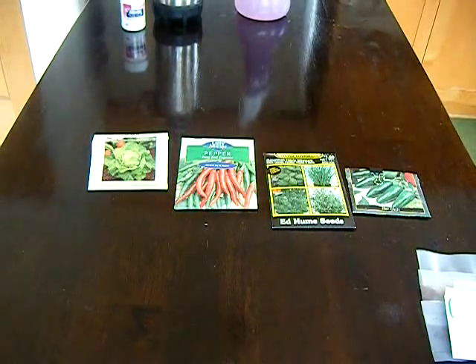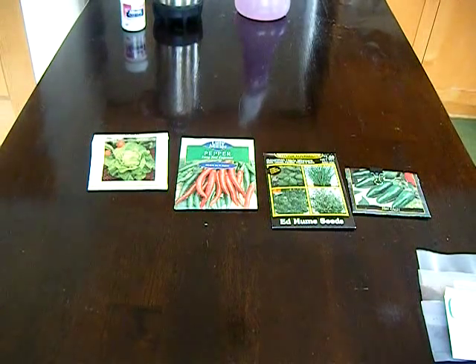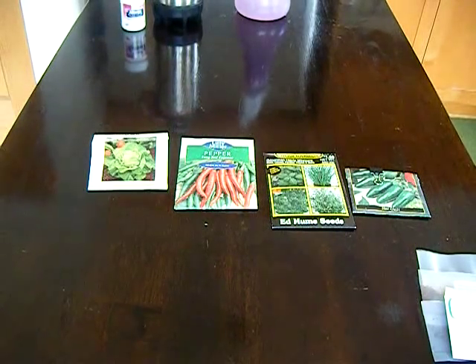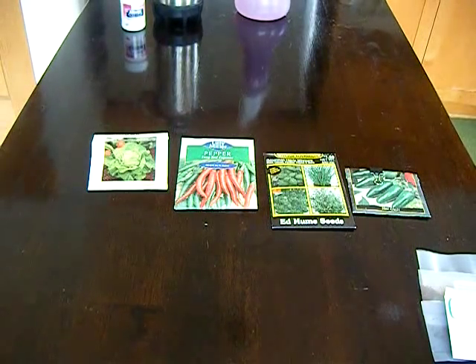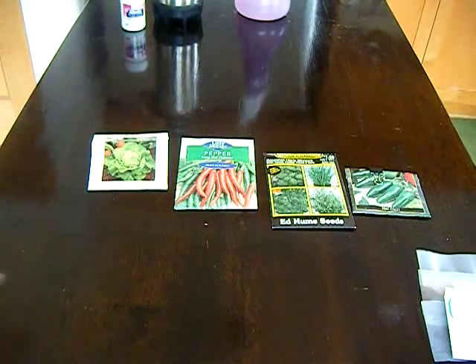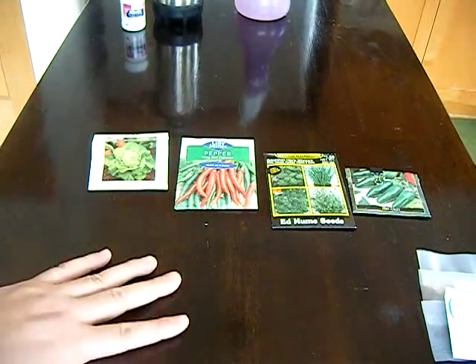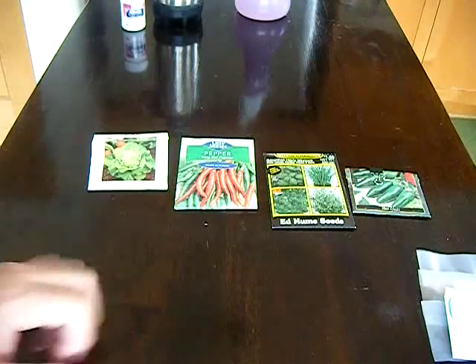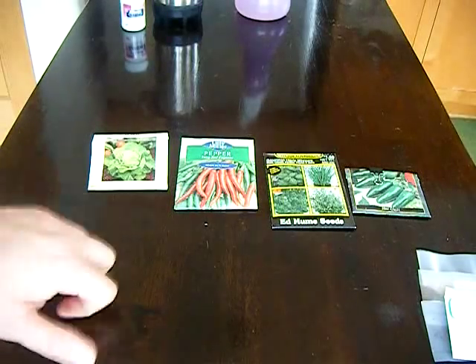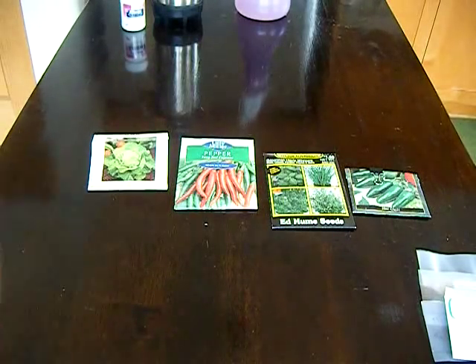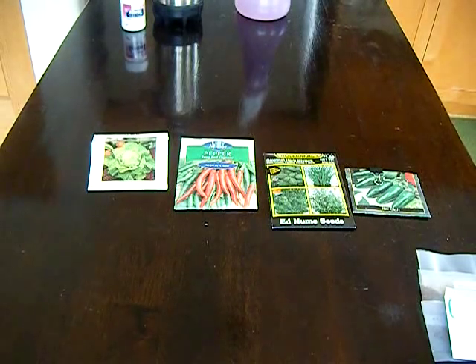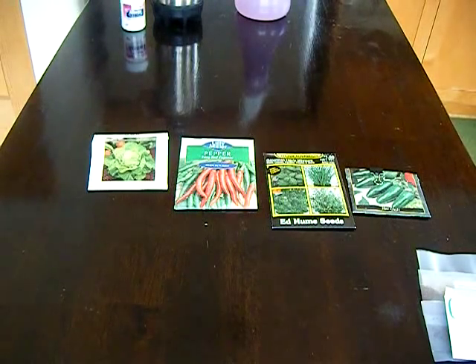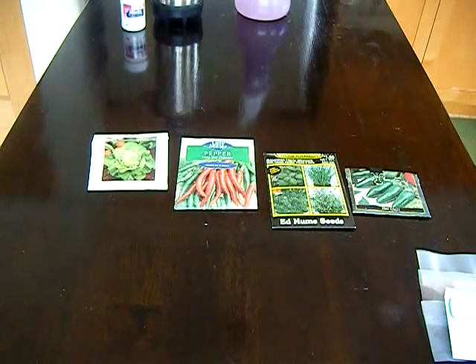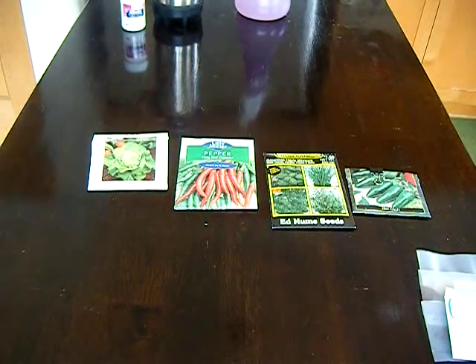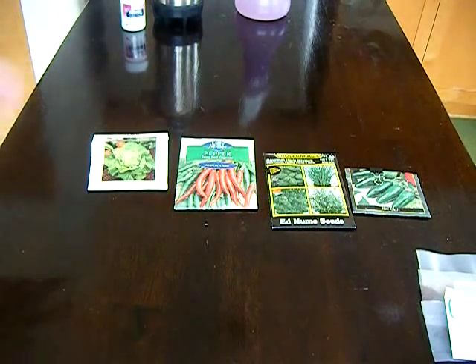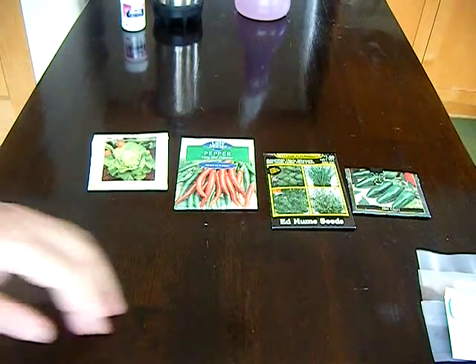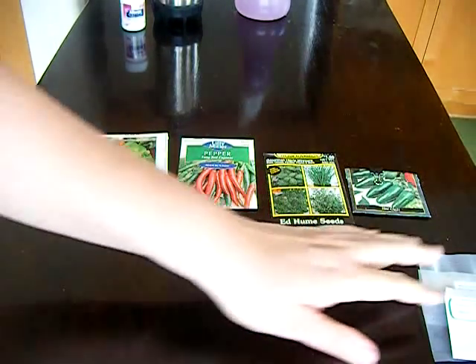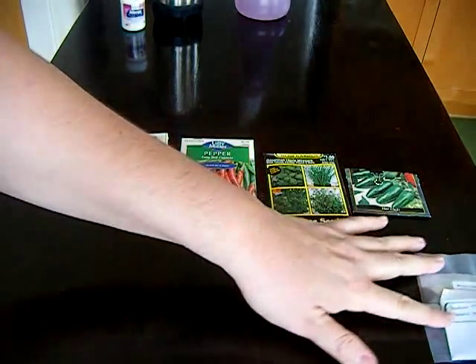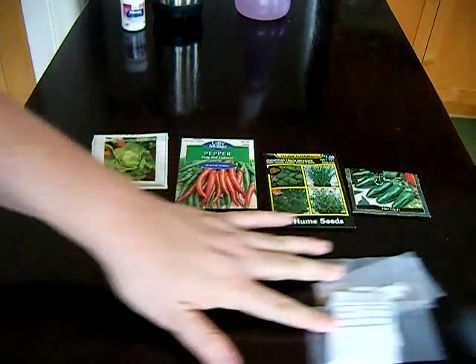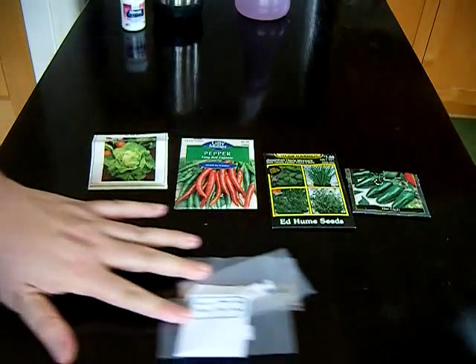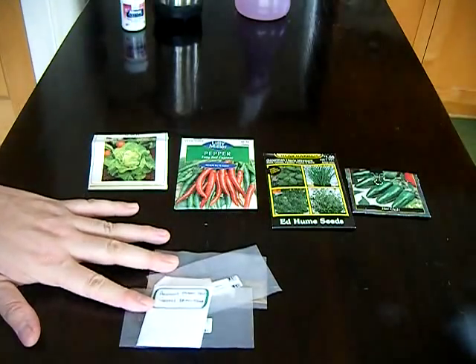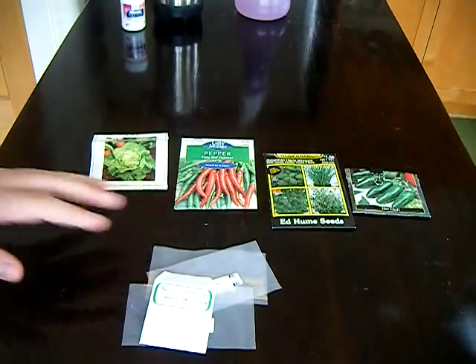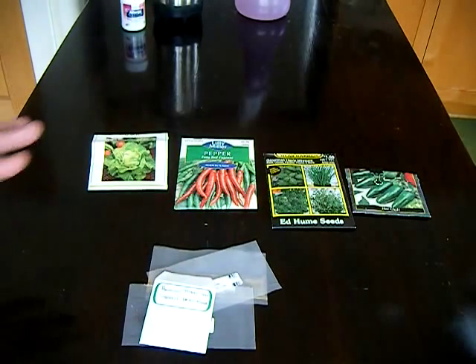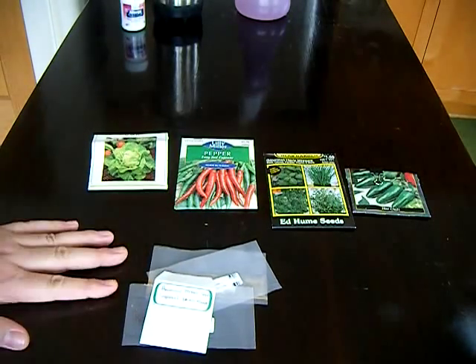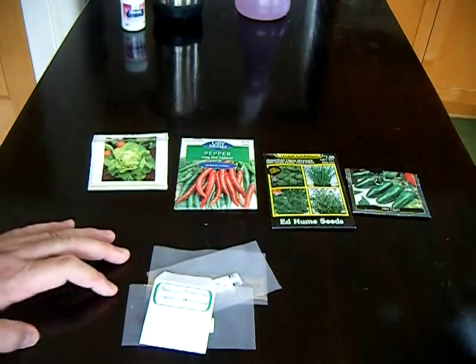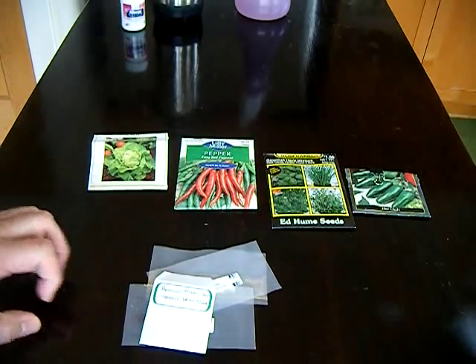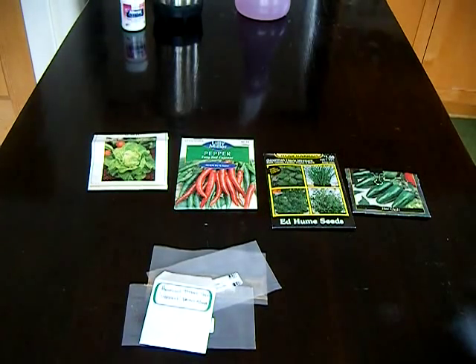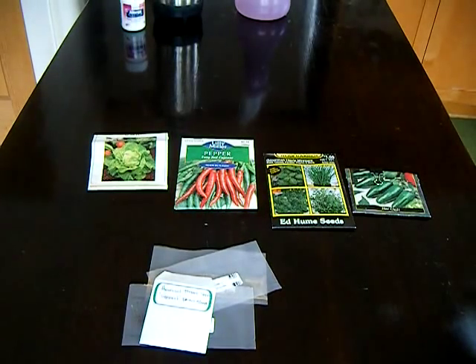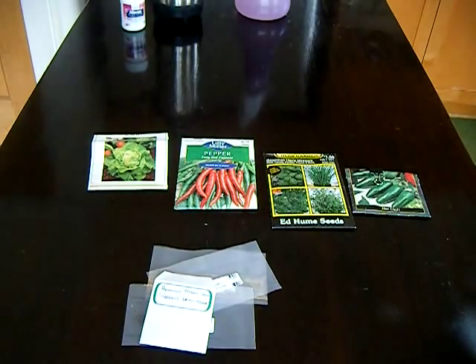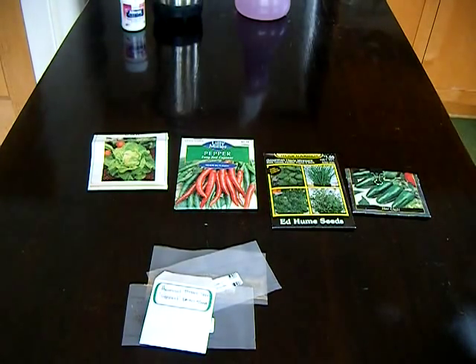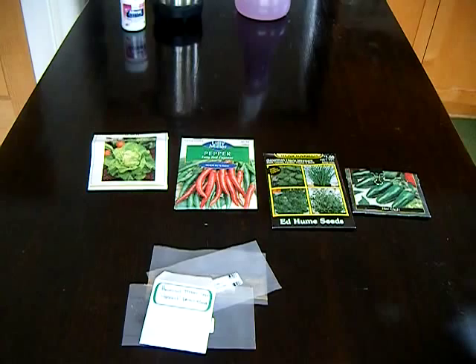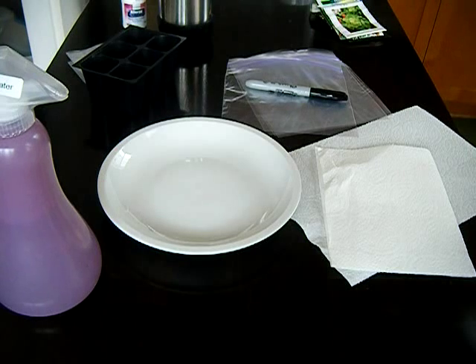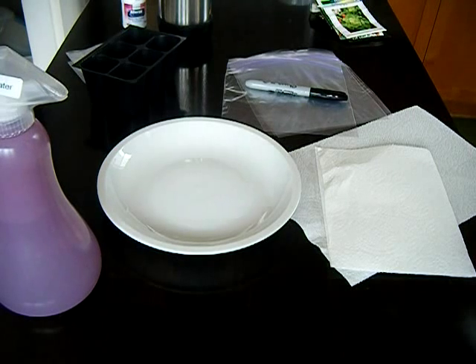So if I sound a little stuffed up through this video, I apologize, but that's exactly what it is — my allergy is acting up. Okay, so this video is going to be a seed hacking video. Let's get started.